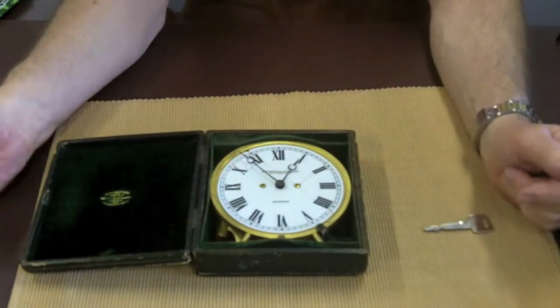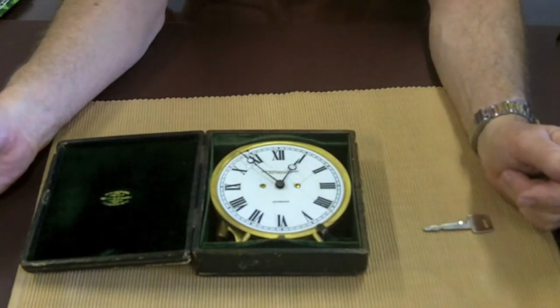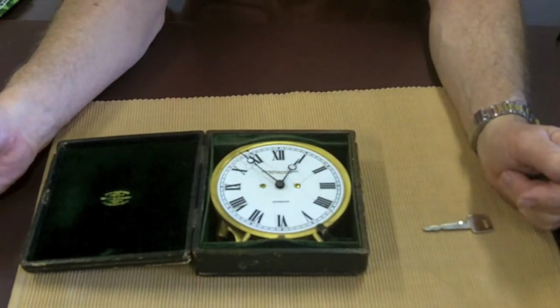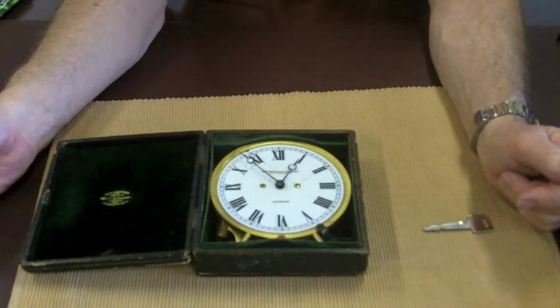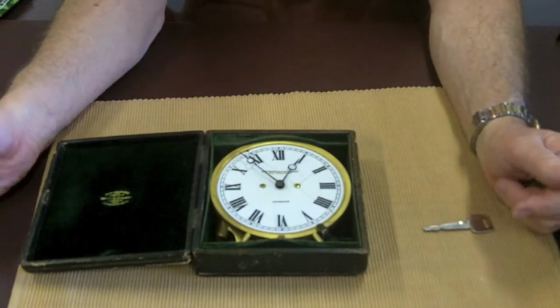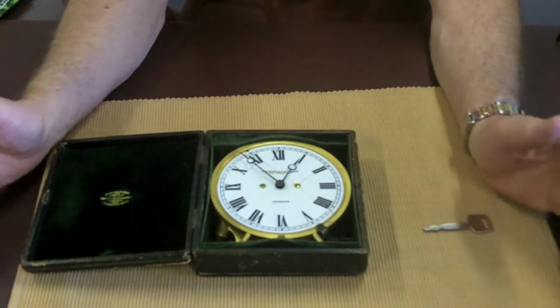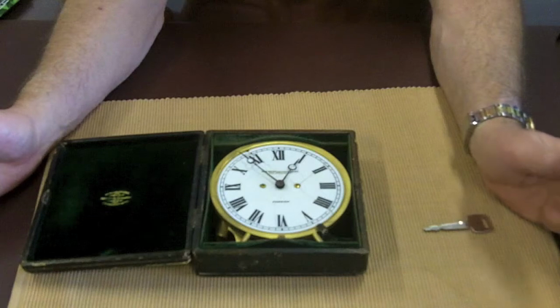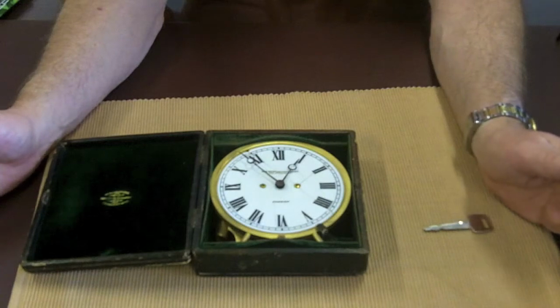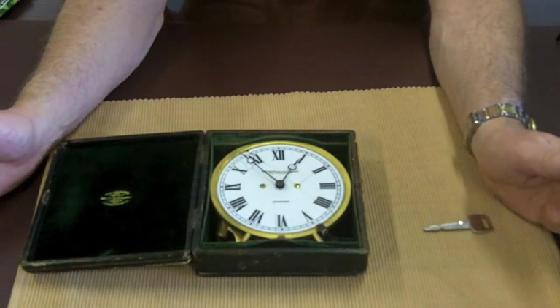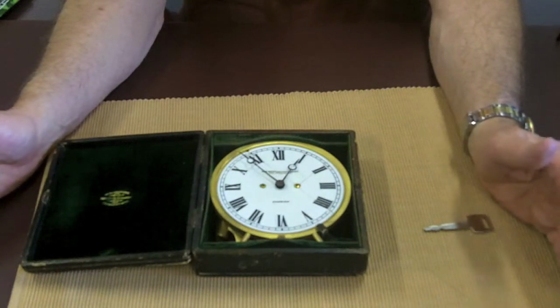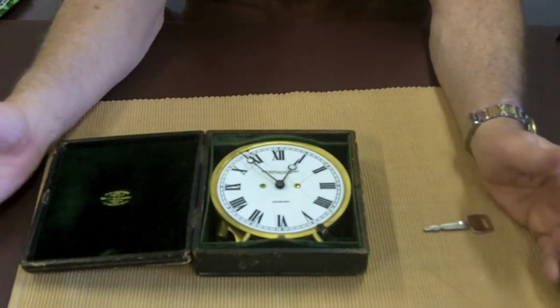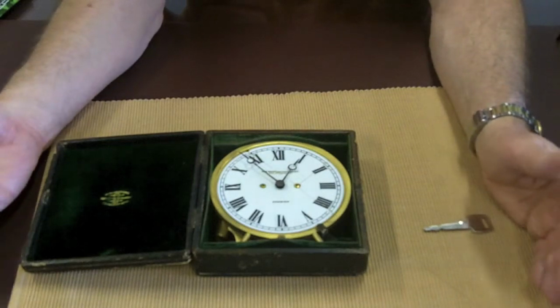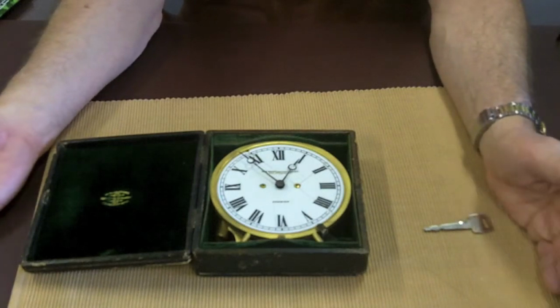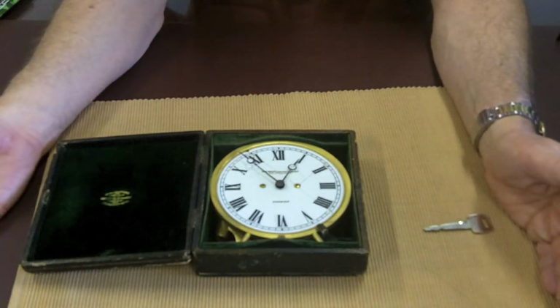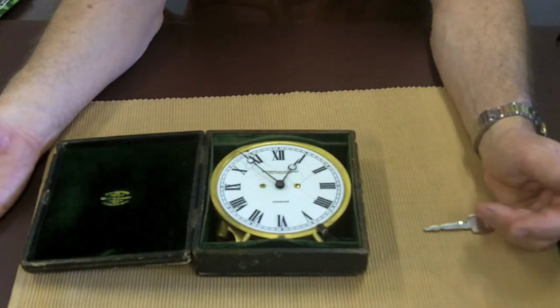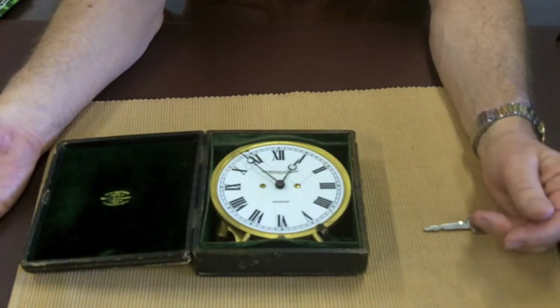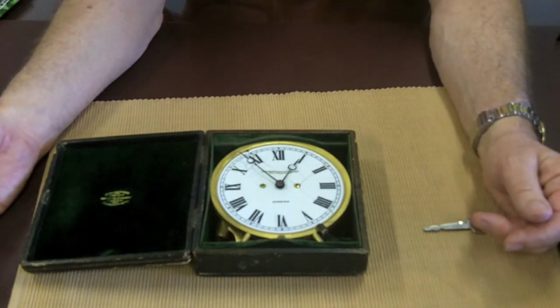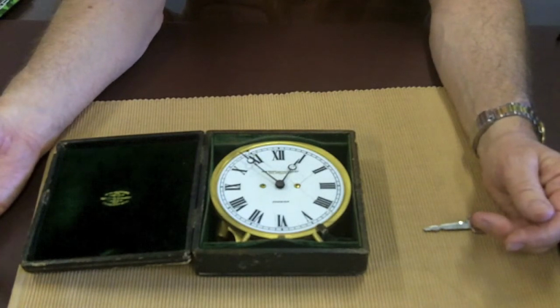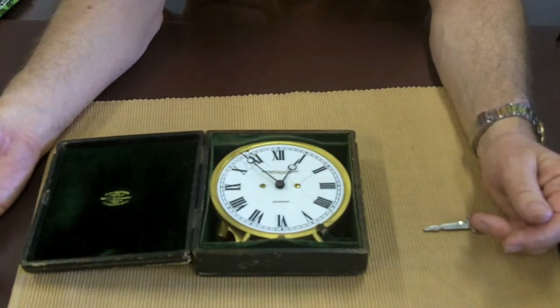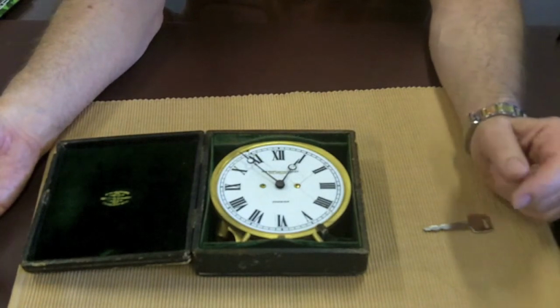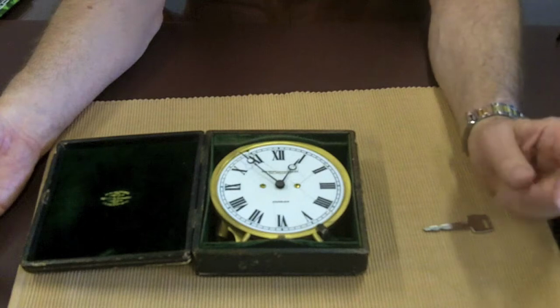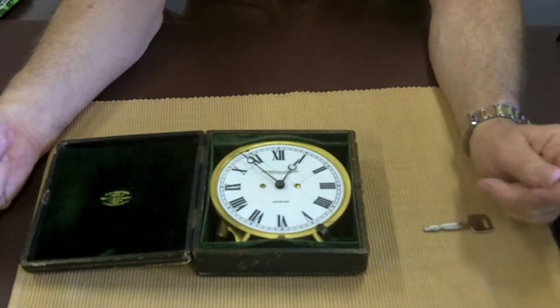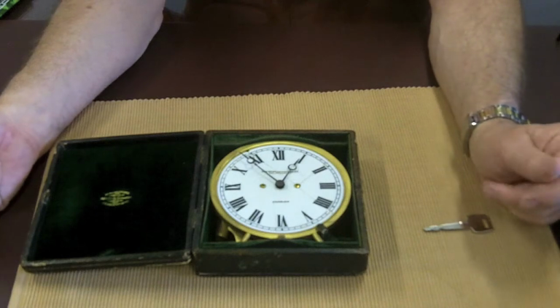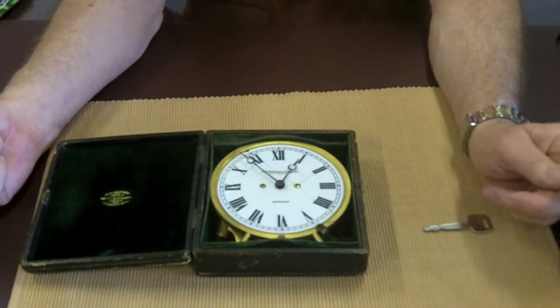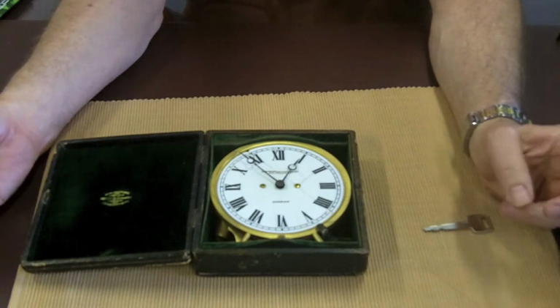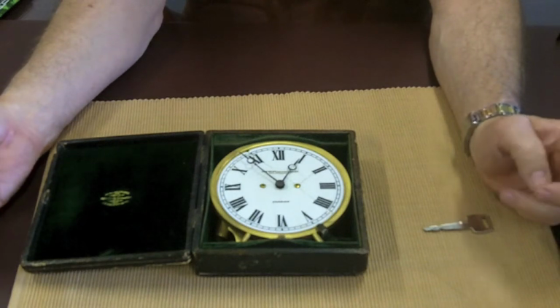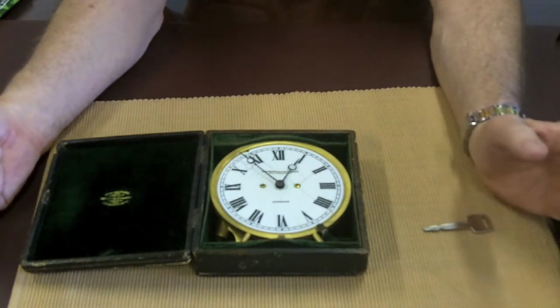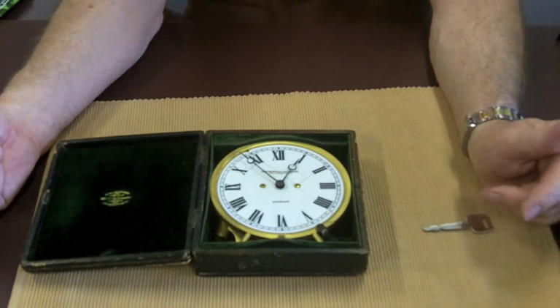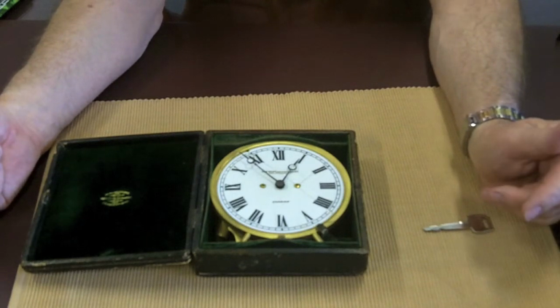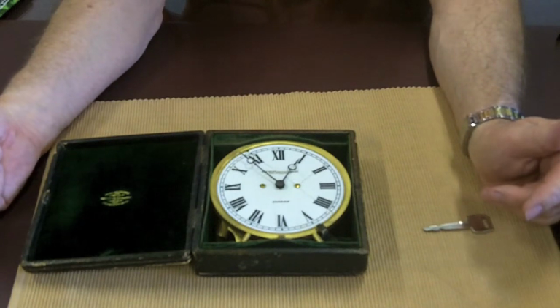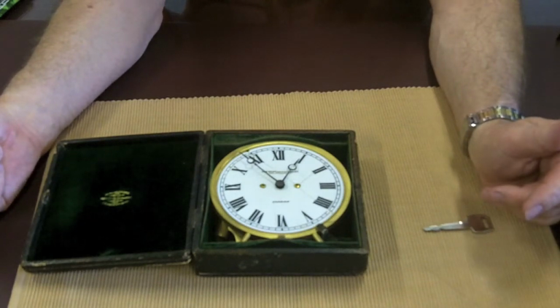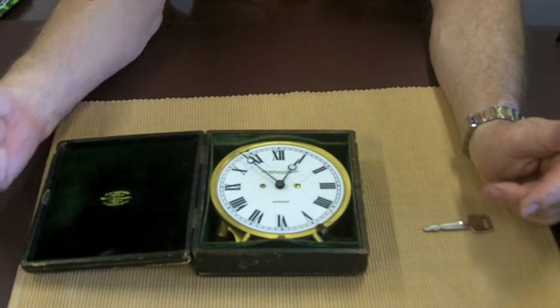This thing is beautiful, by the way. I think the concept is fantastic. I've never seen anything quite like it. I'm sure they're out there, but how cool is that? Having a nighttime candlelit clock — boy, that dates it.